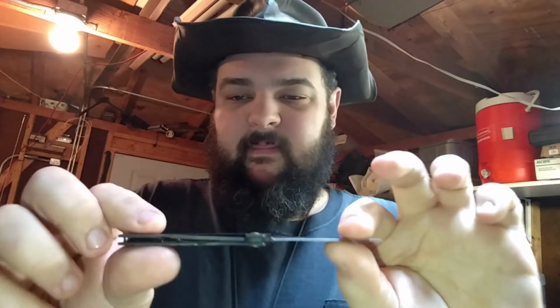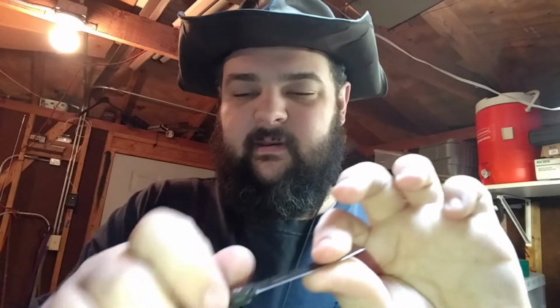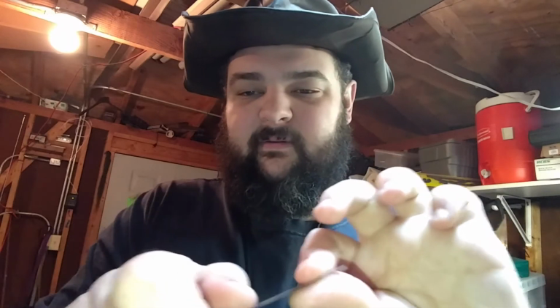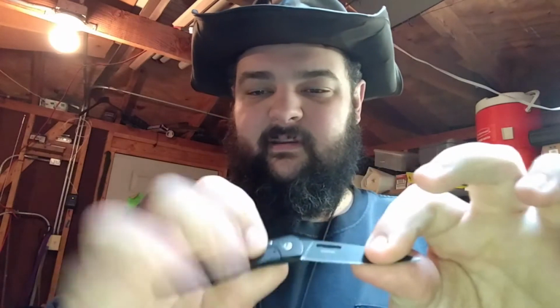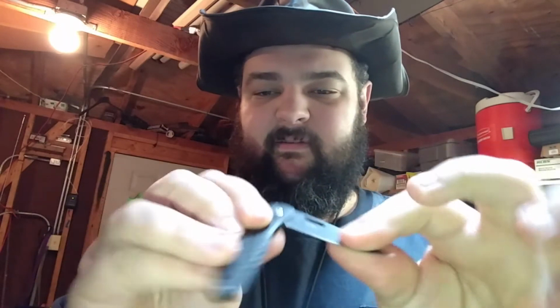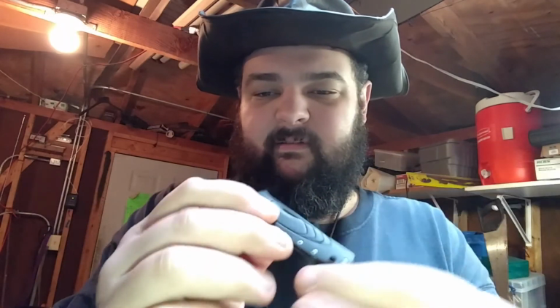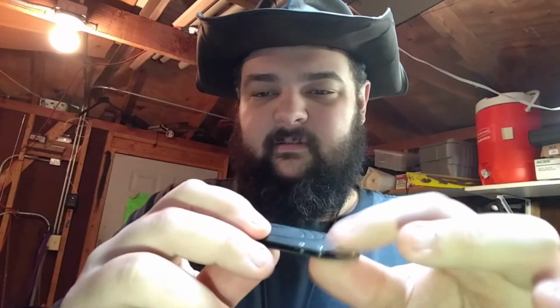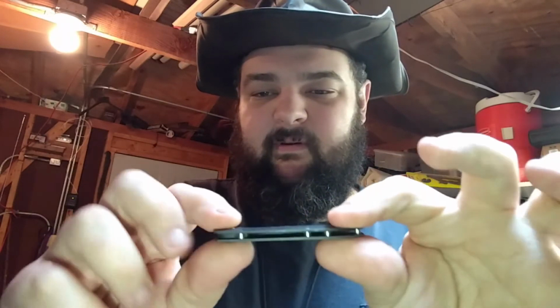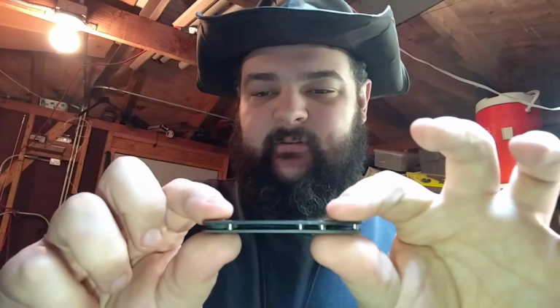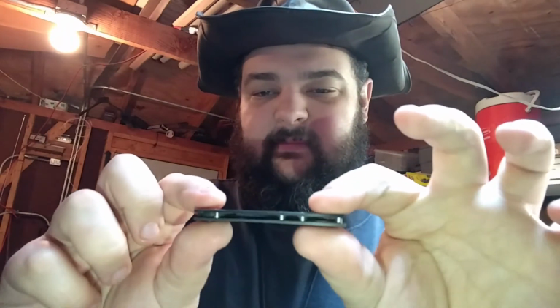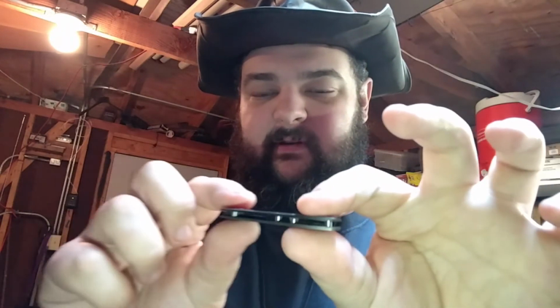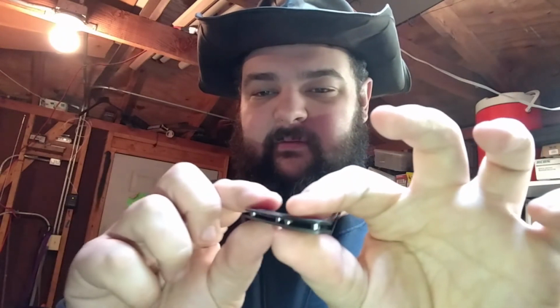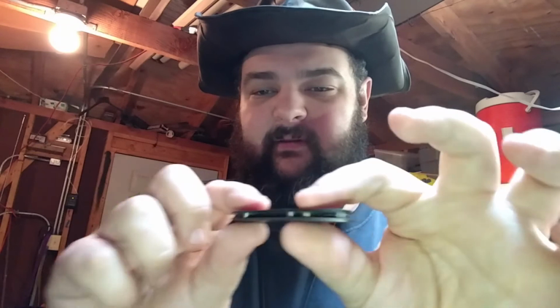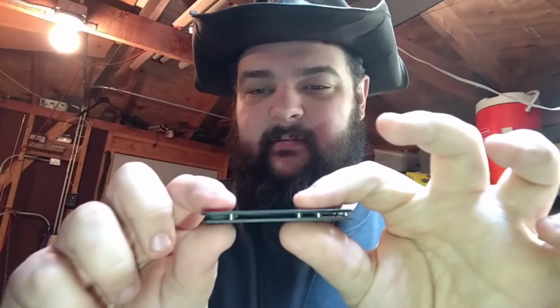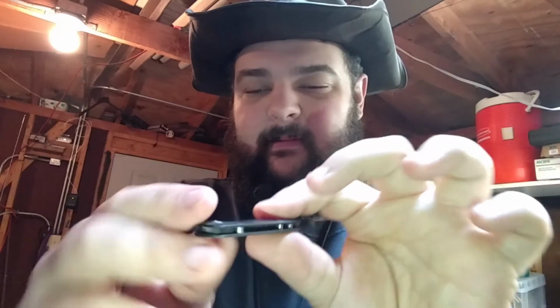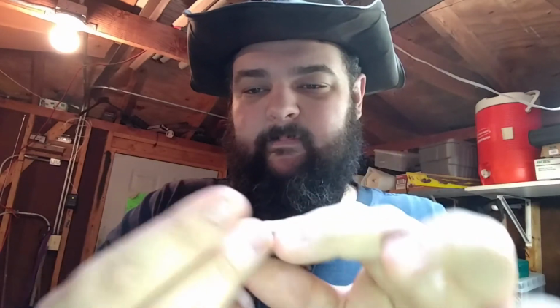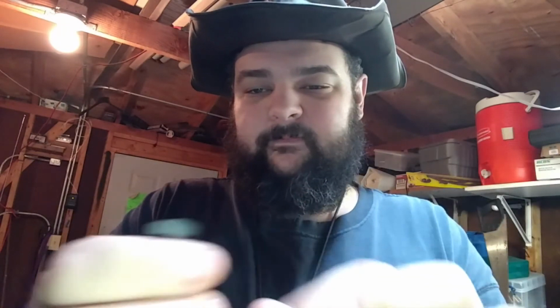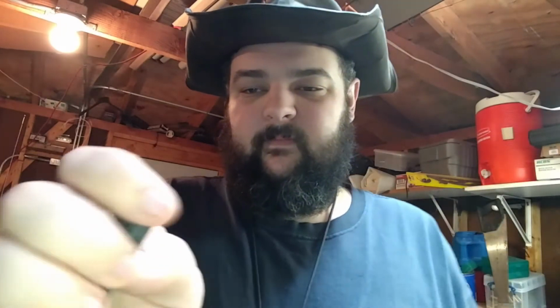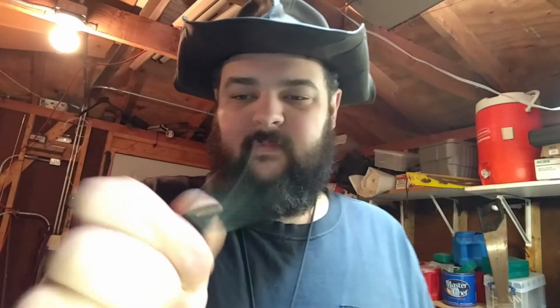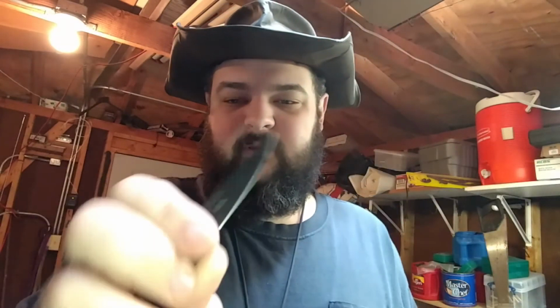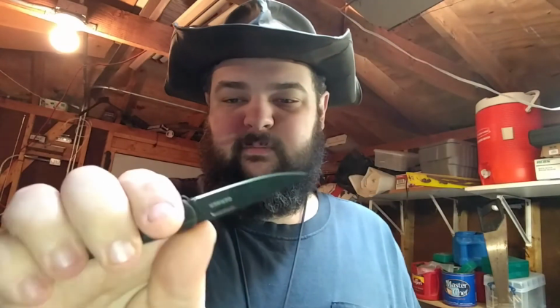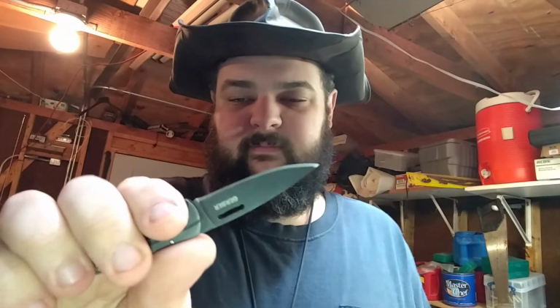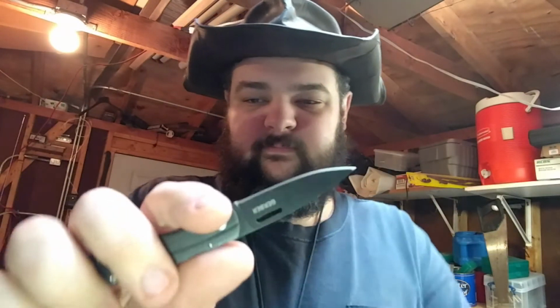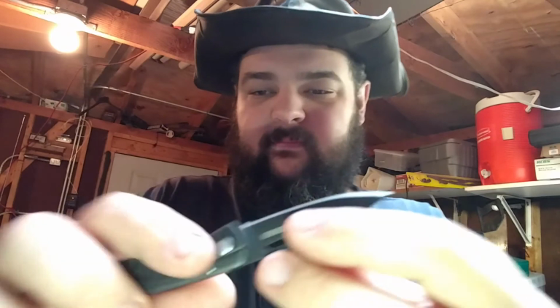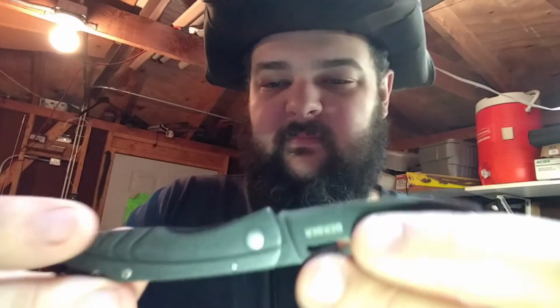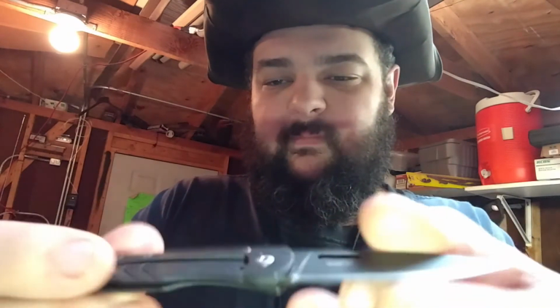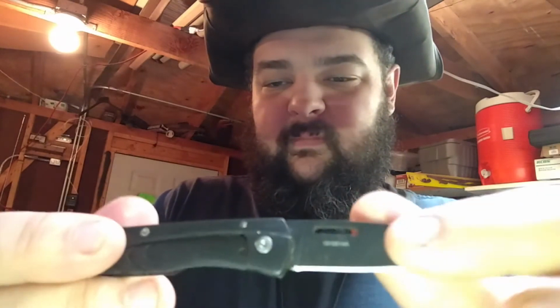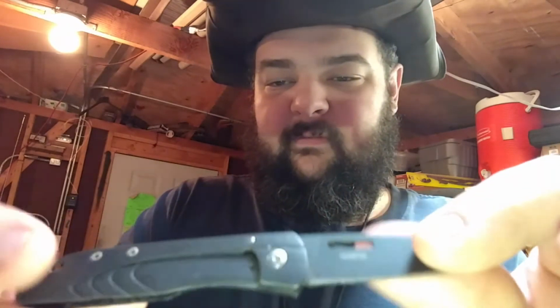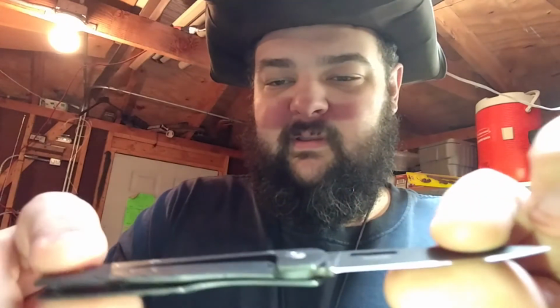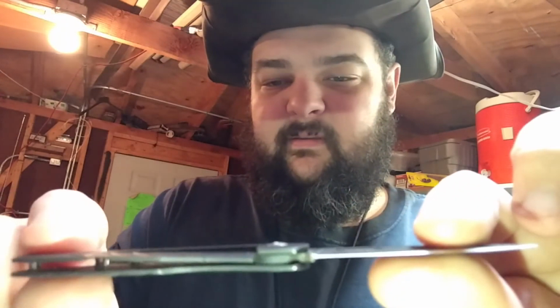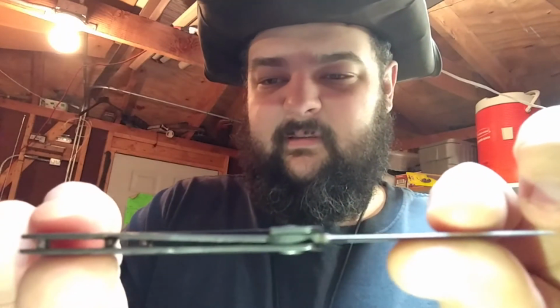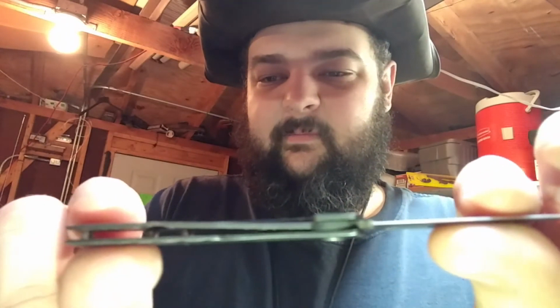This is my Altoids tin knife. This is where it lives all the time, so I always have it with me. This is the one-hand openable. There's a frame lock — very nice little frame lock.